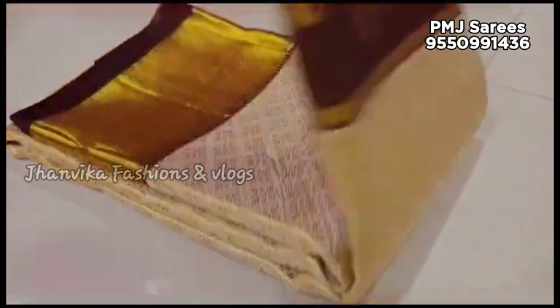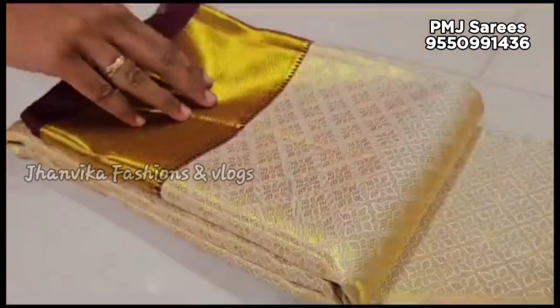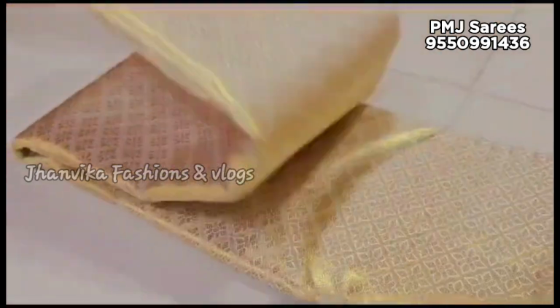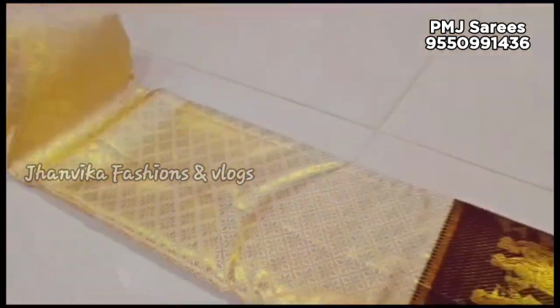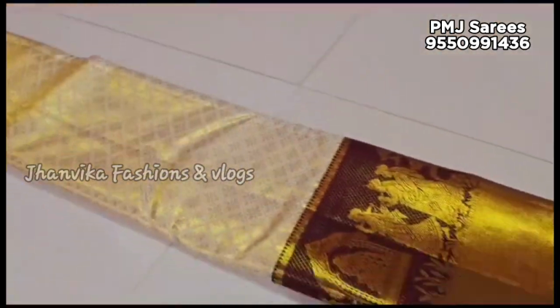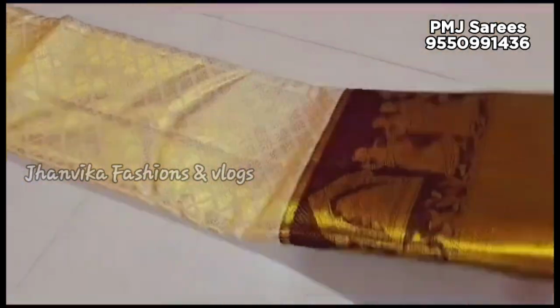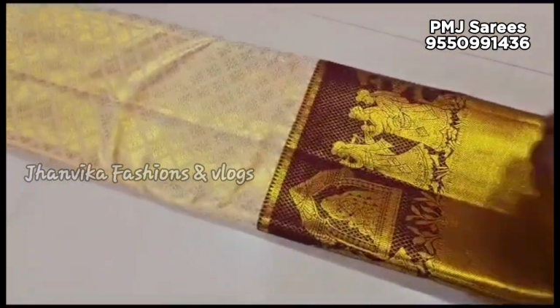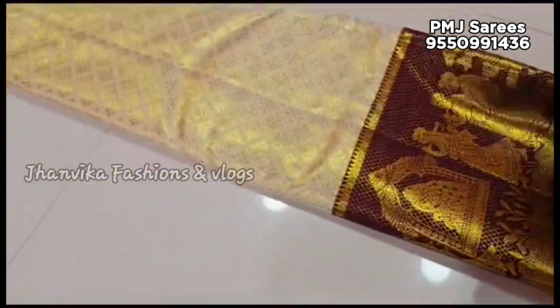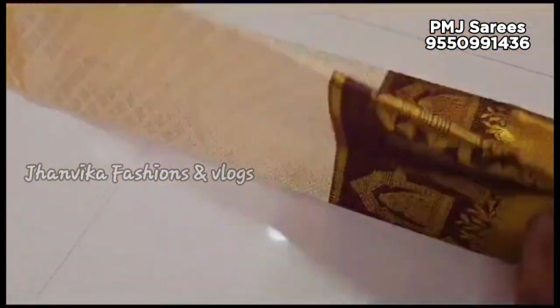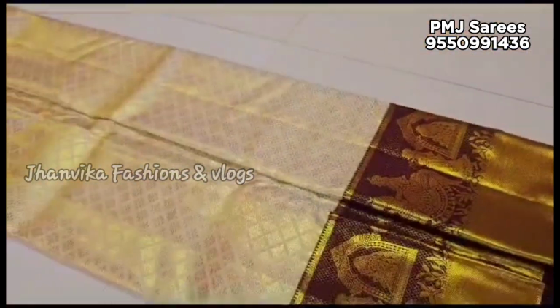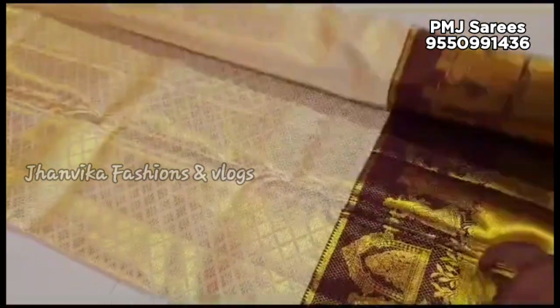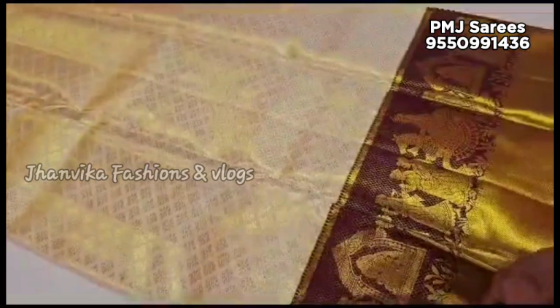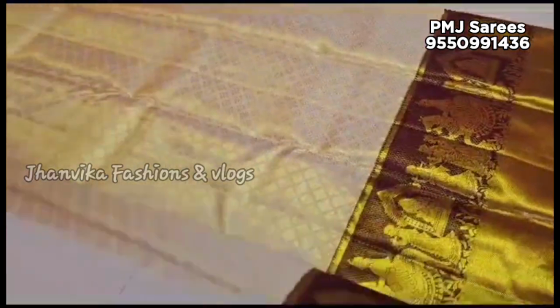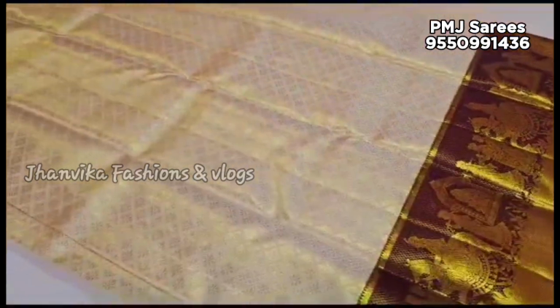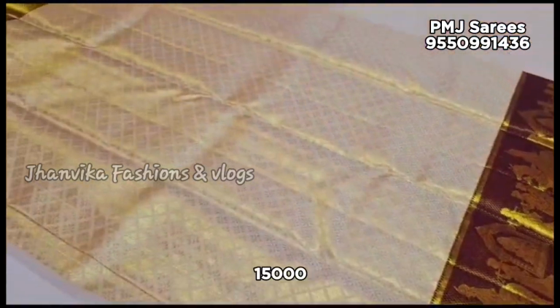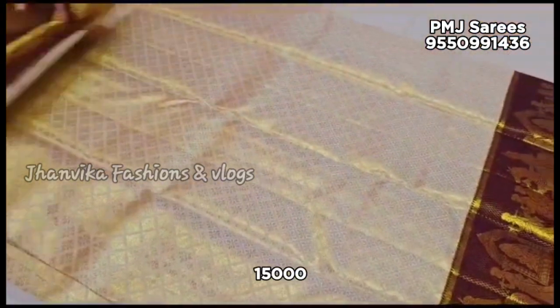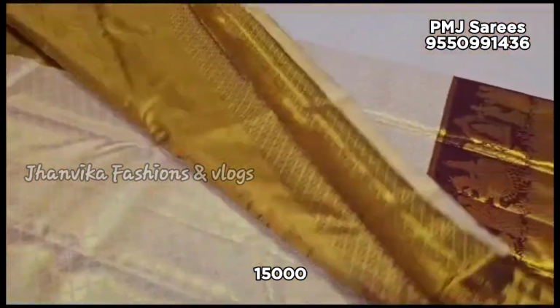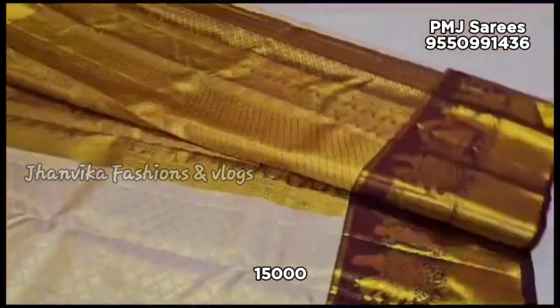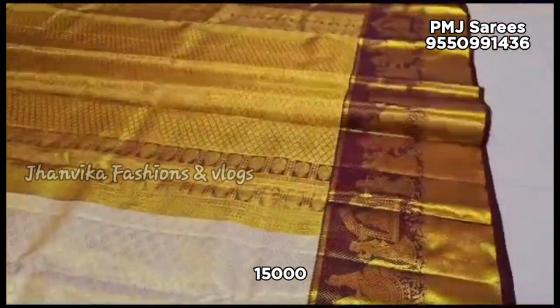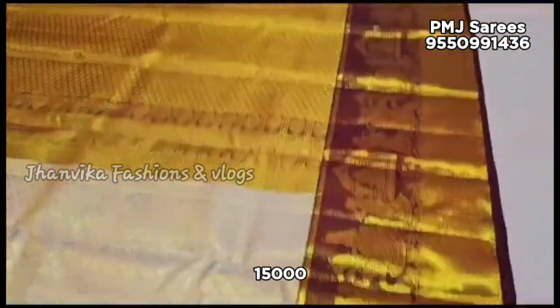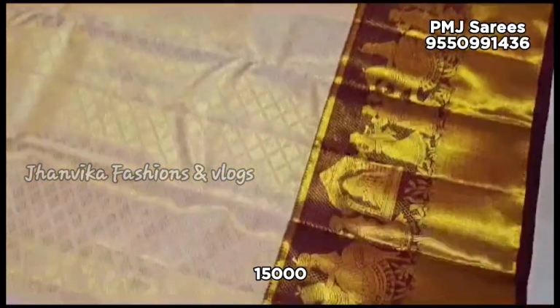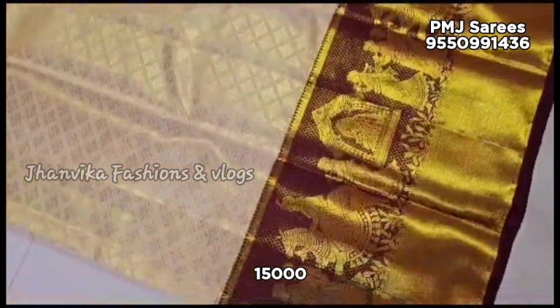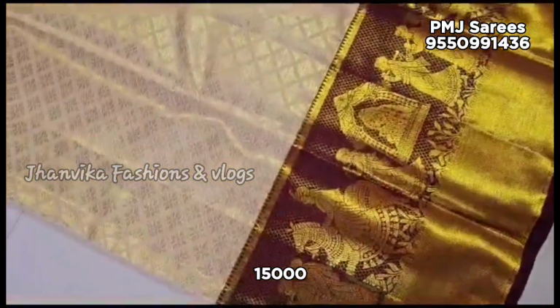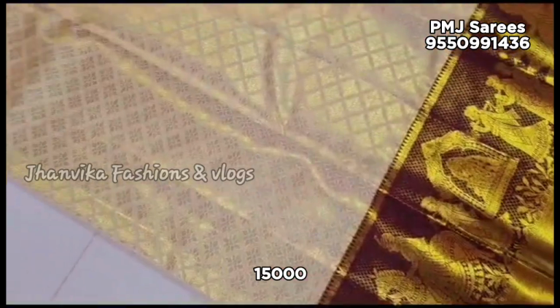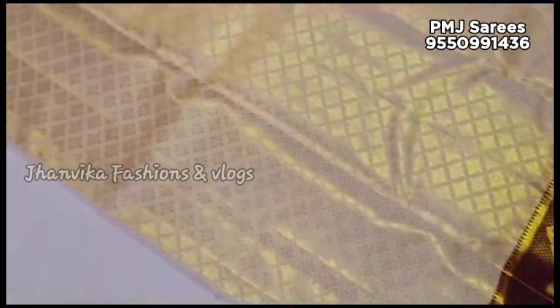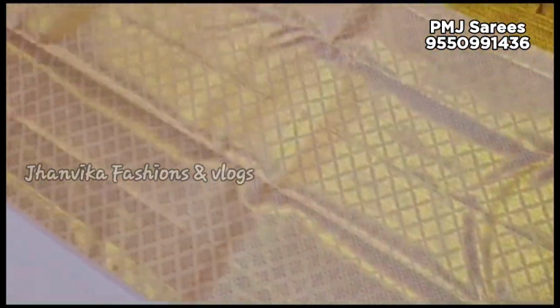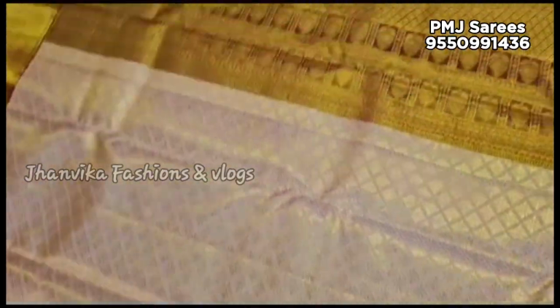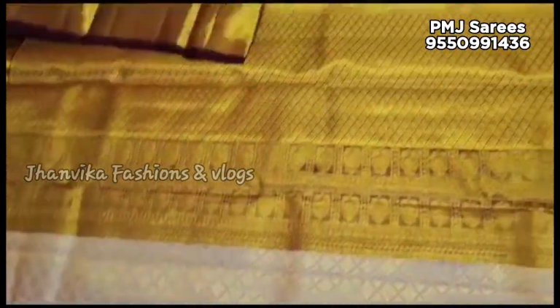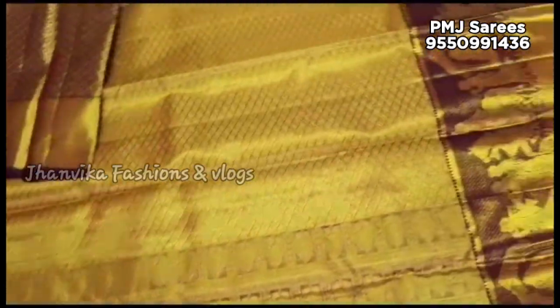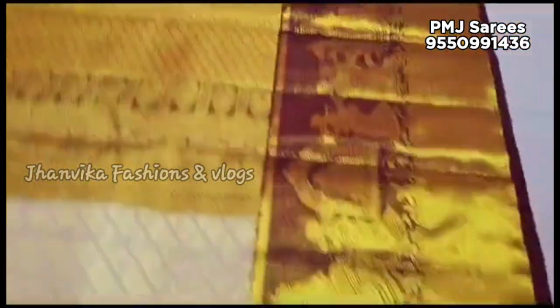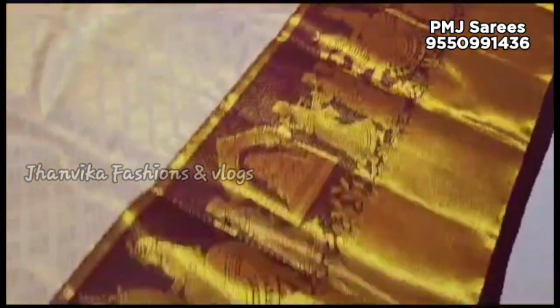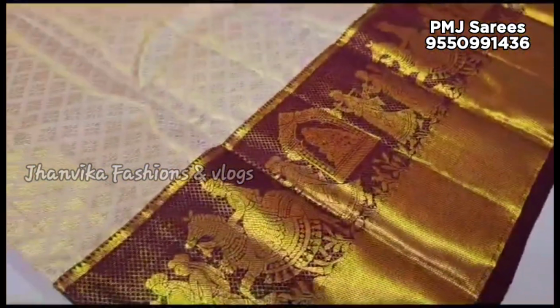Colour combinations are so different. We have more color combinations. If you want to visit the Instagram page, you can visit the Instagram page for different colors. The price is ₹15,000.